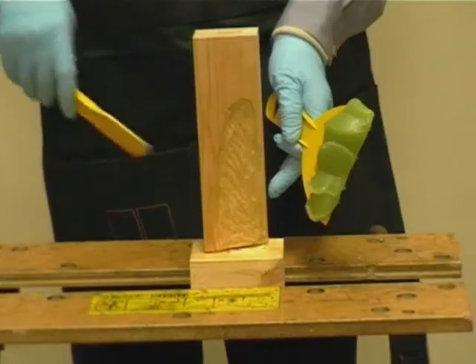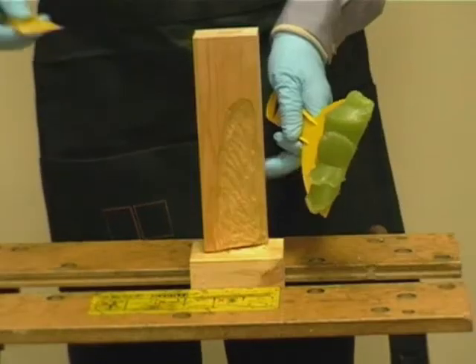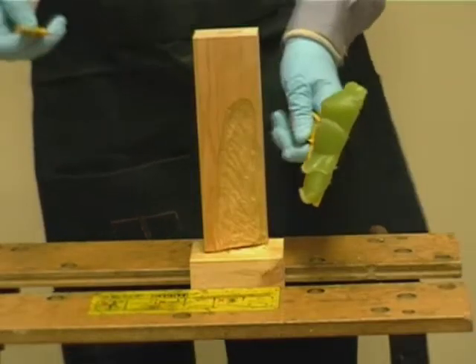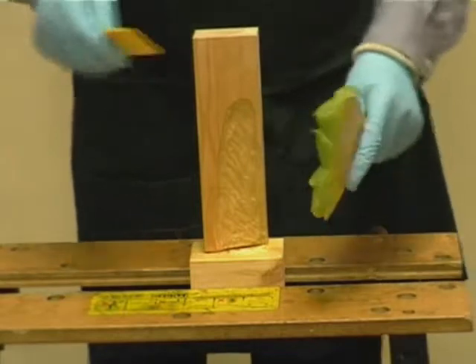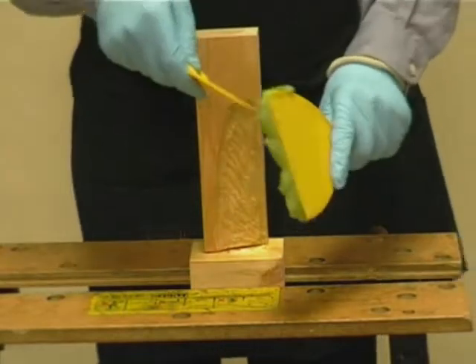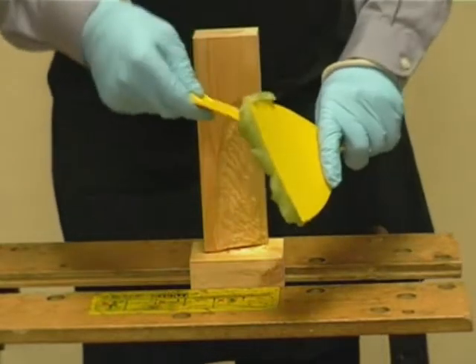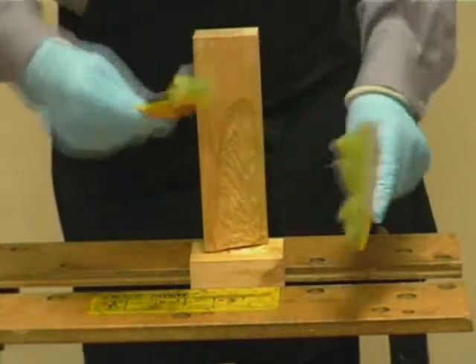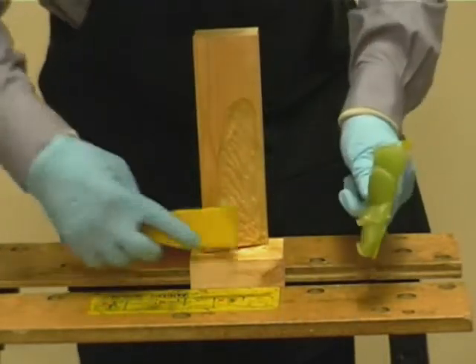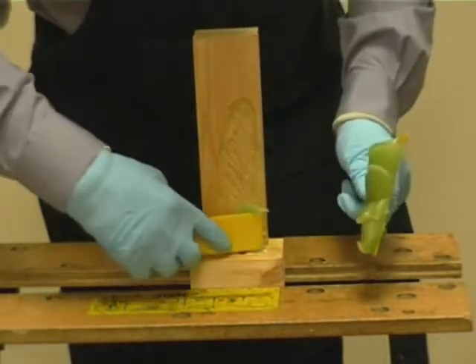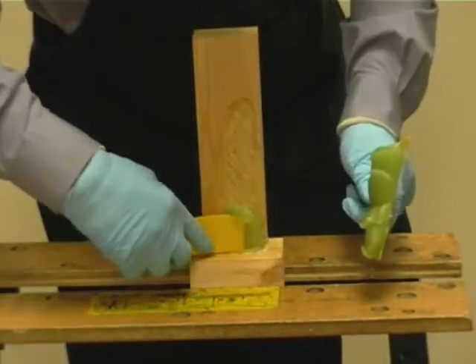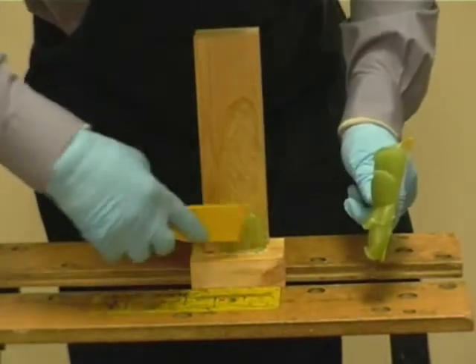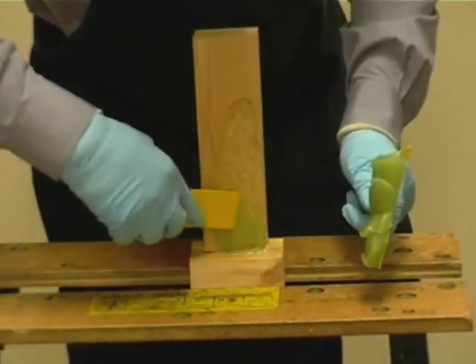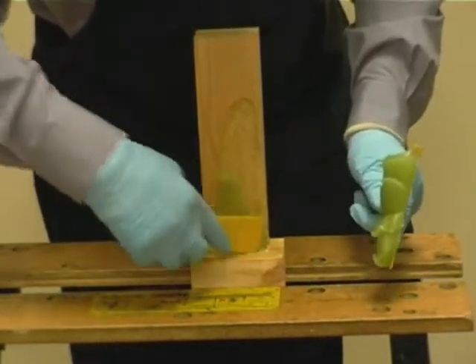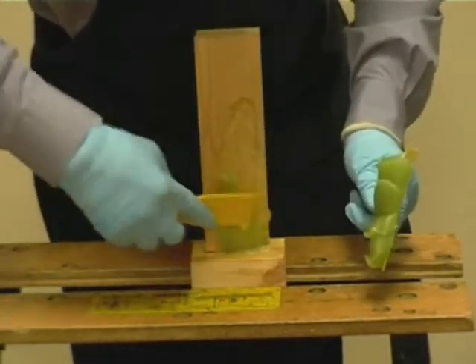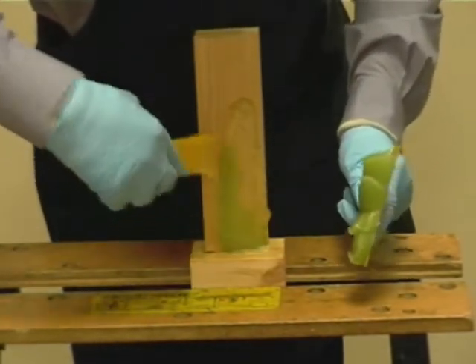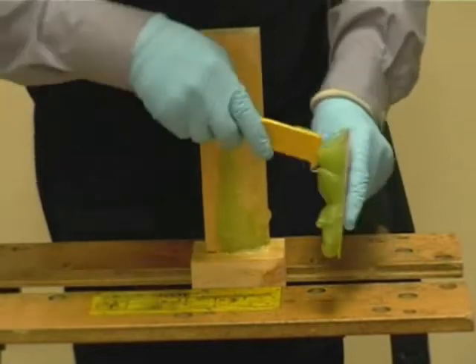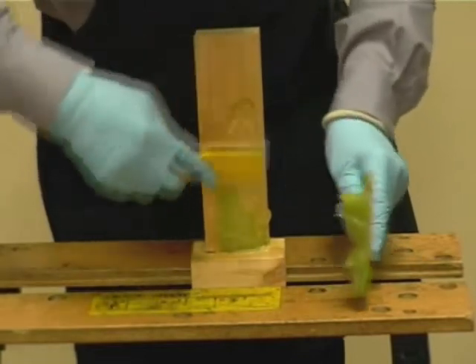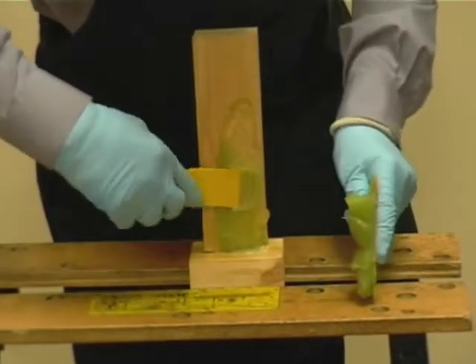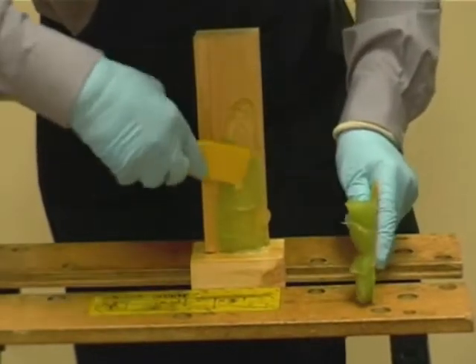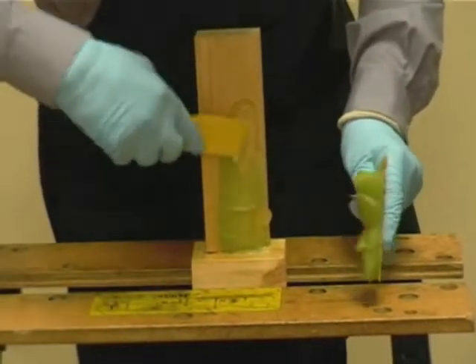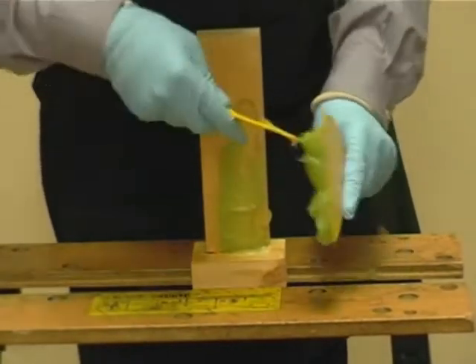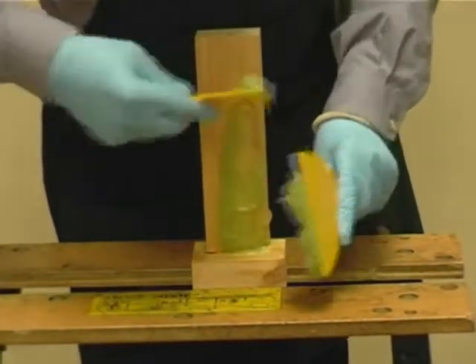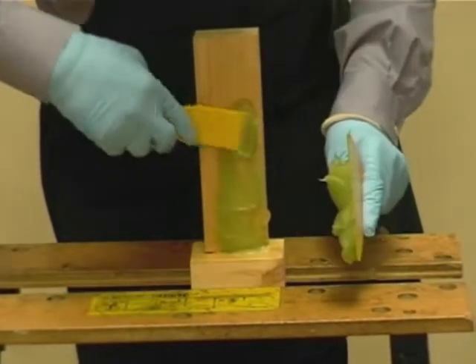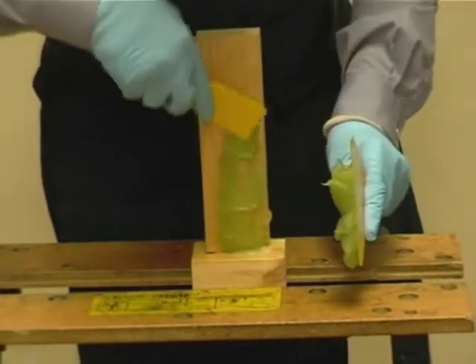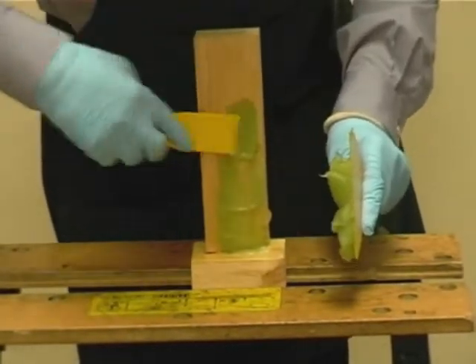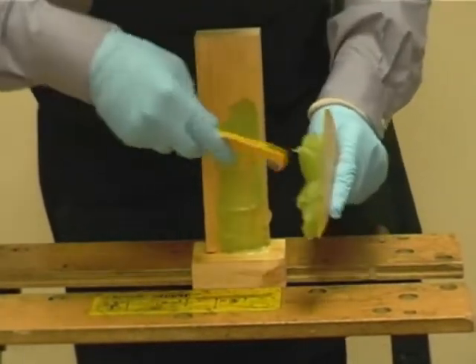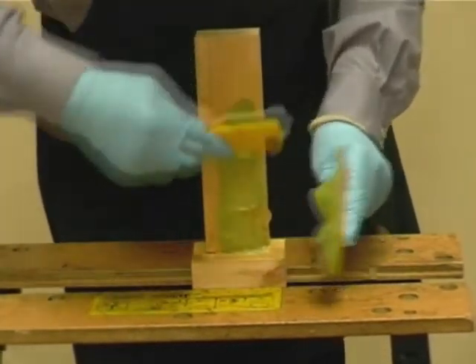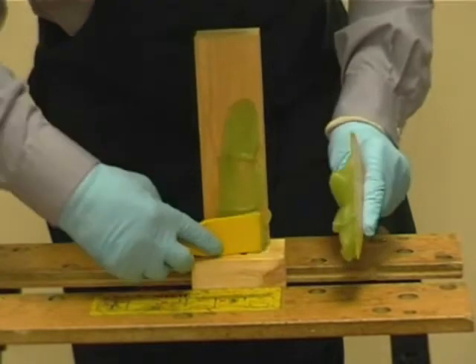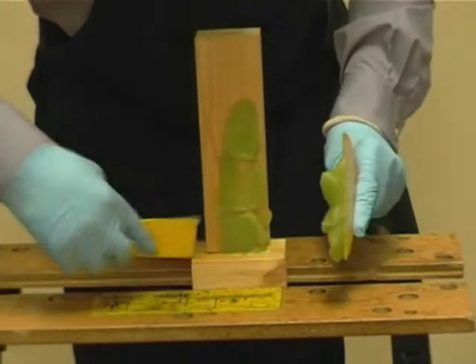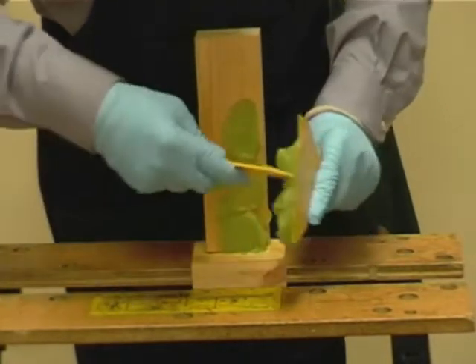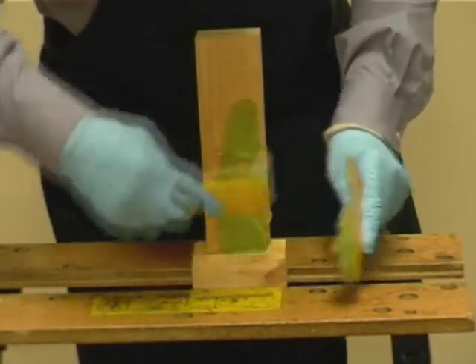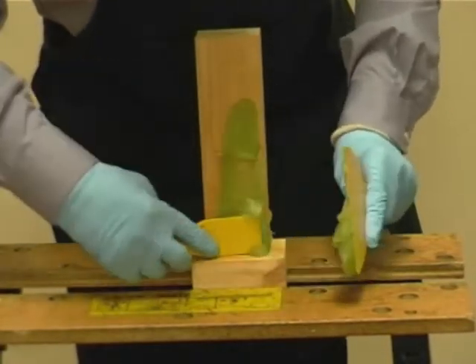This shows the application of the DryFlex 16. Apply a tight coat over the surface of the repair, pushing the DryFlex well into the surface of the timber before completing the repair.